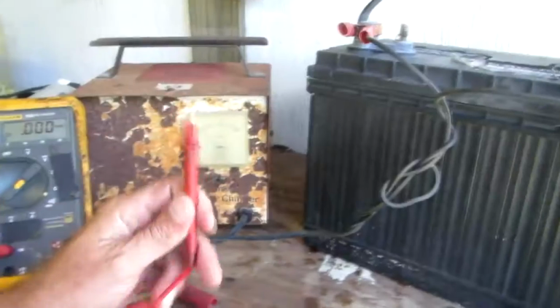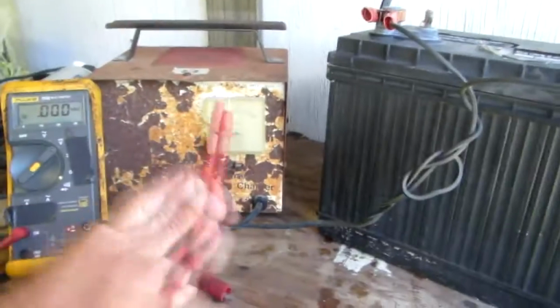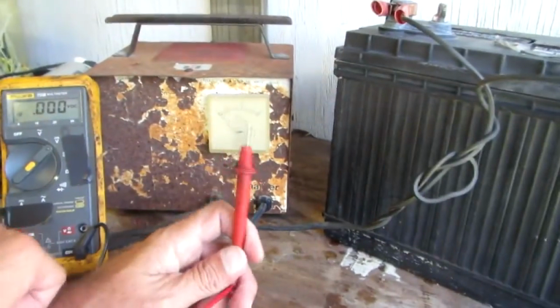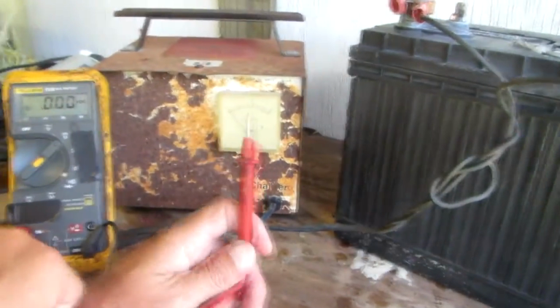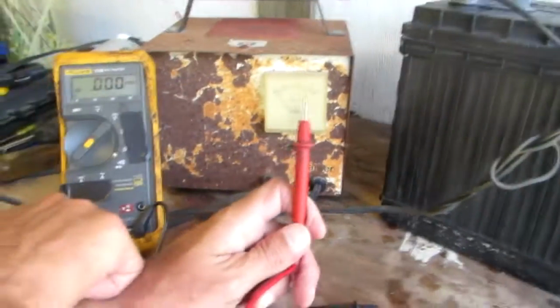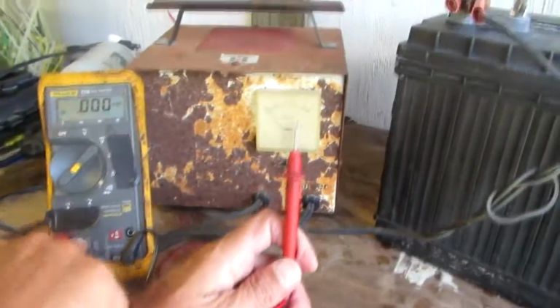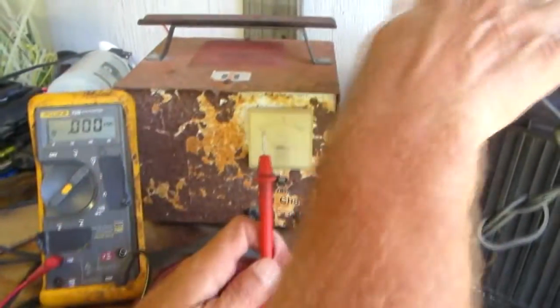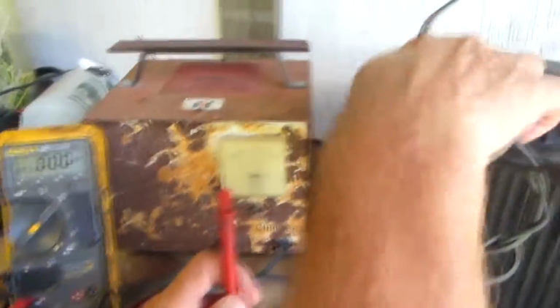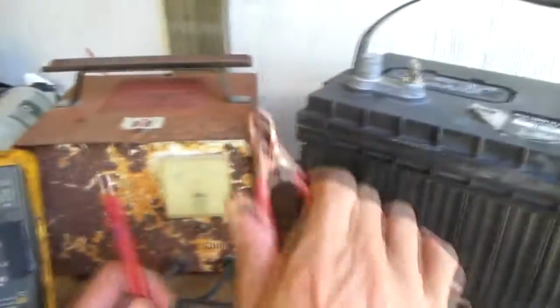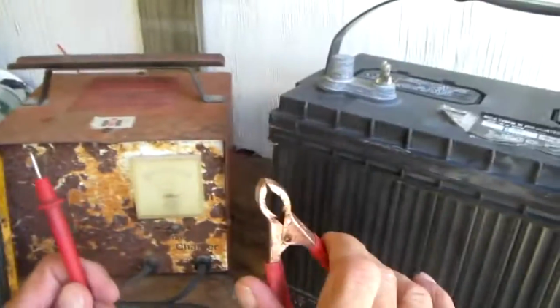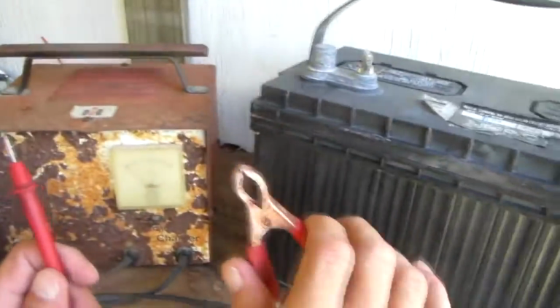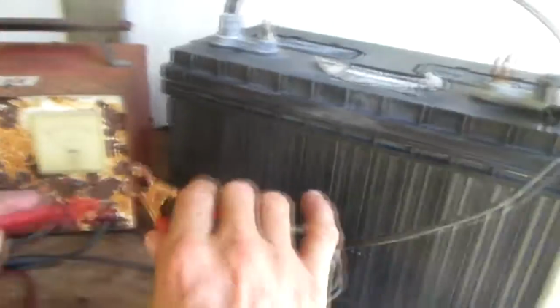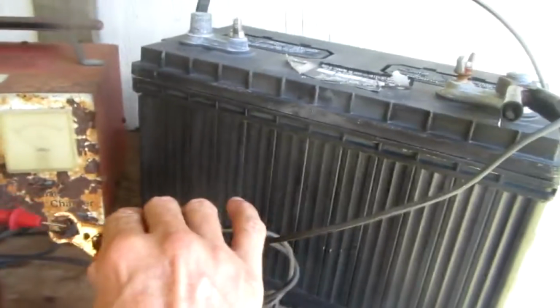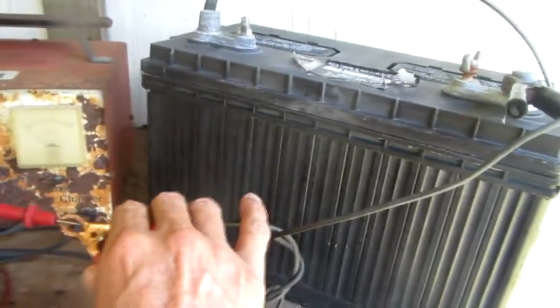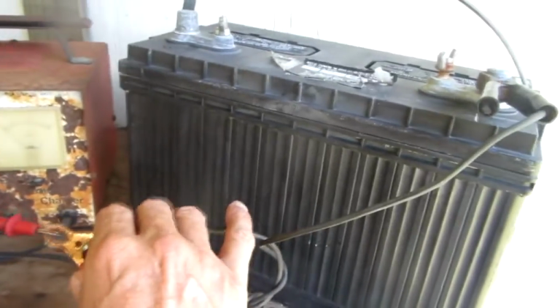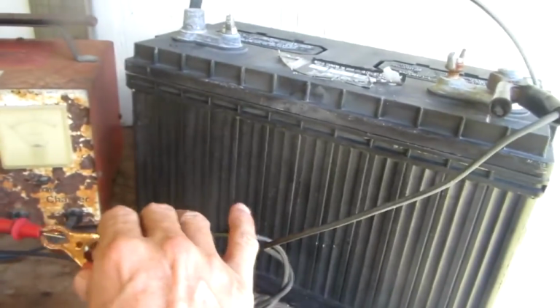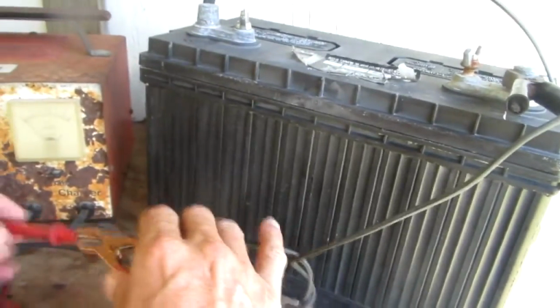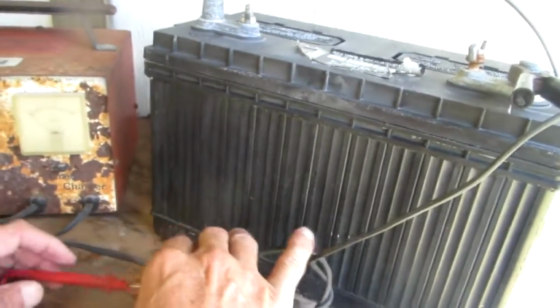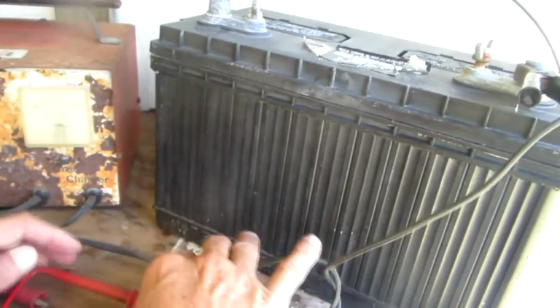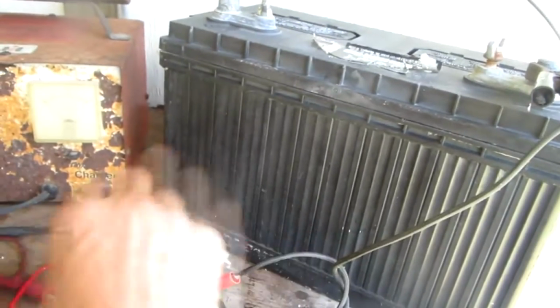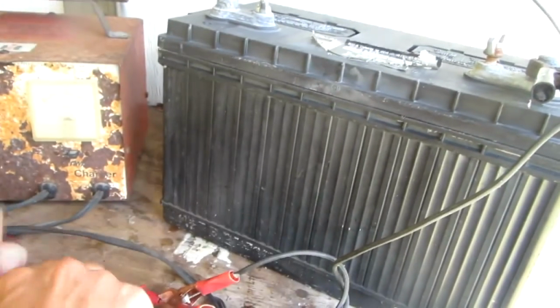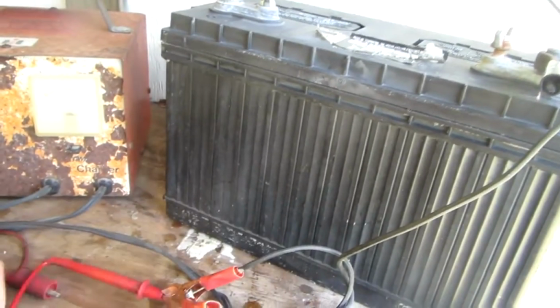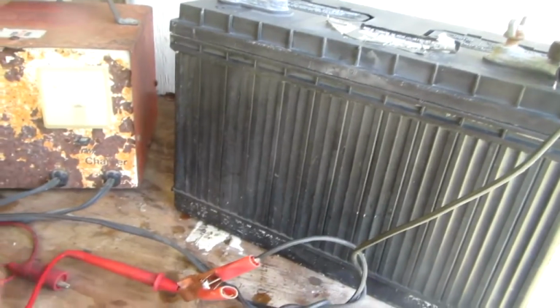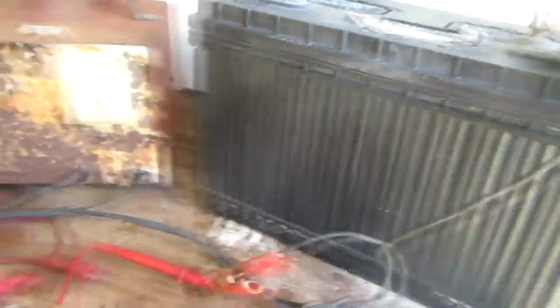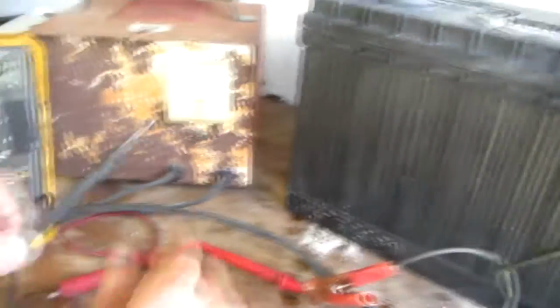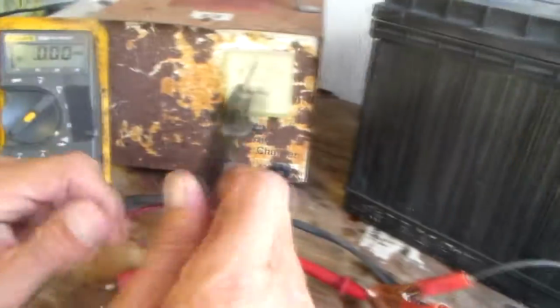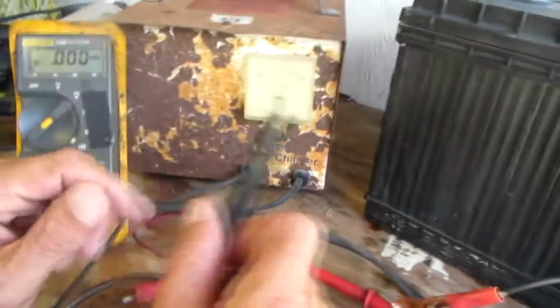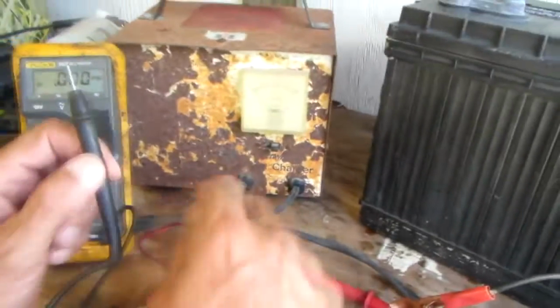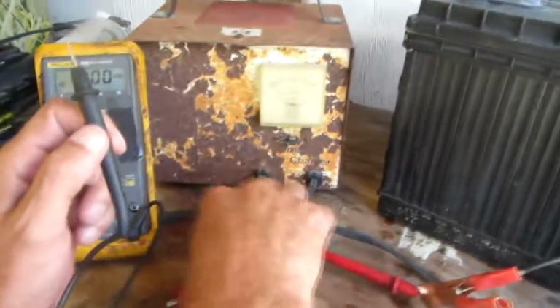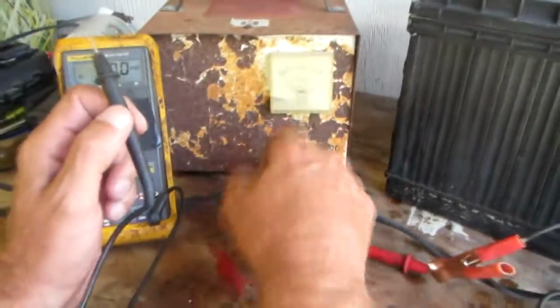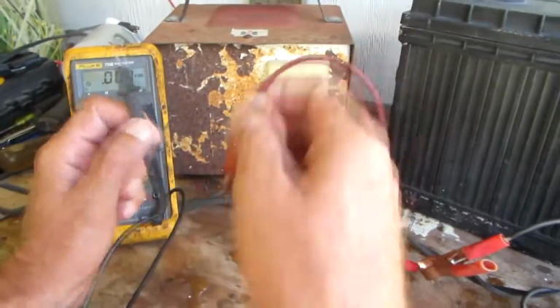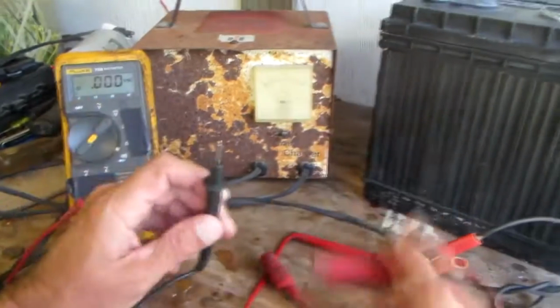One of these is labeled 300 milliamps, another one is labeled 10 amps. You have to know what your amperage is — if it's too high you'll burn up your meter.